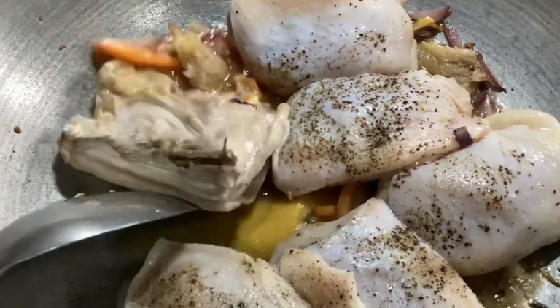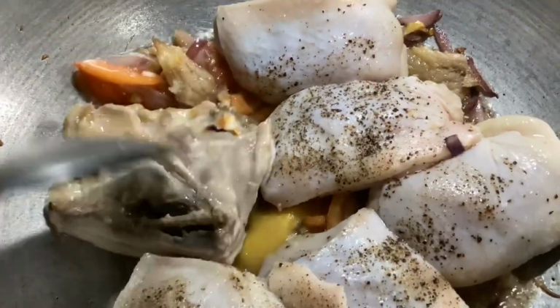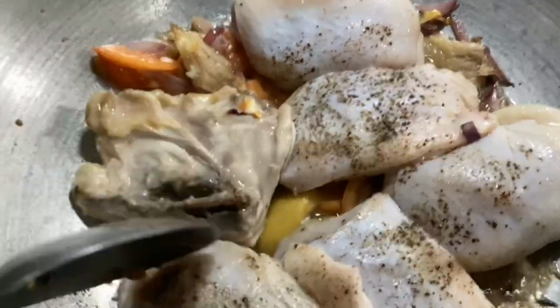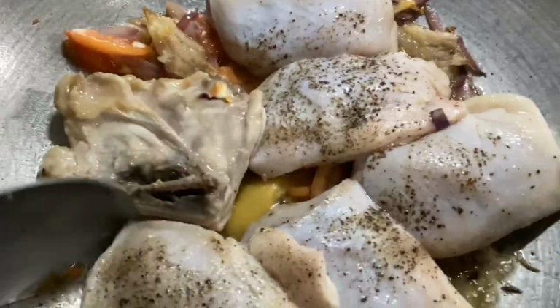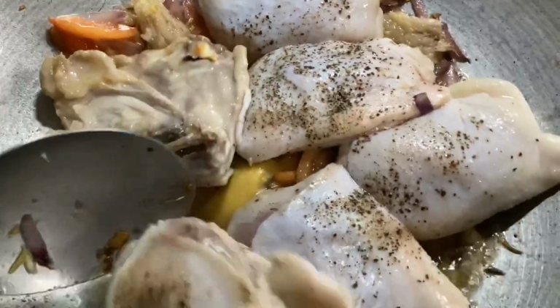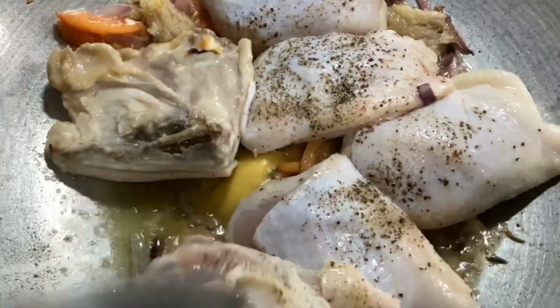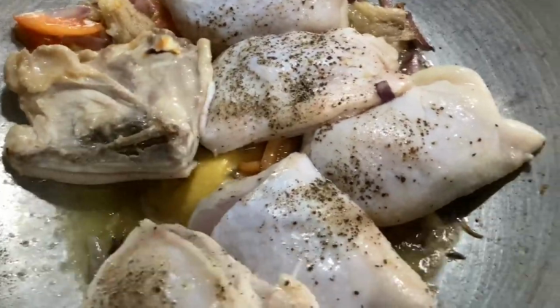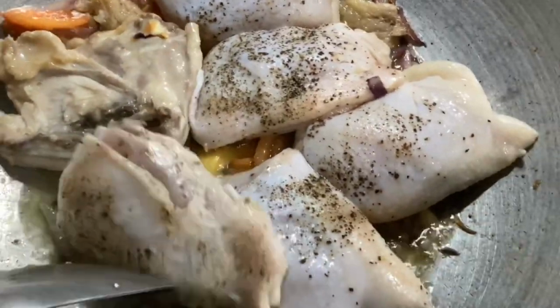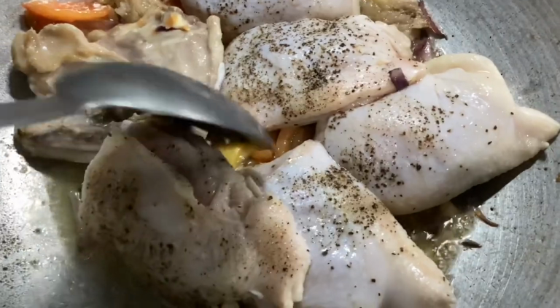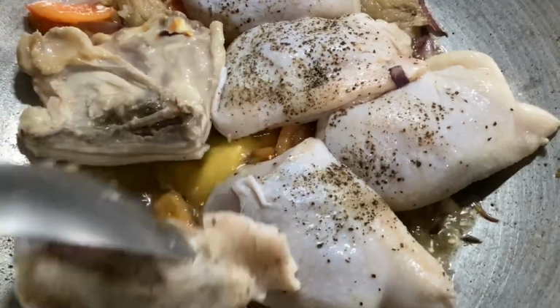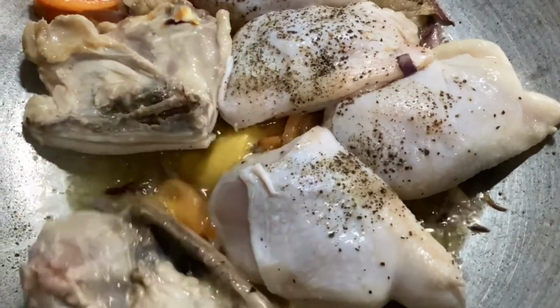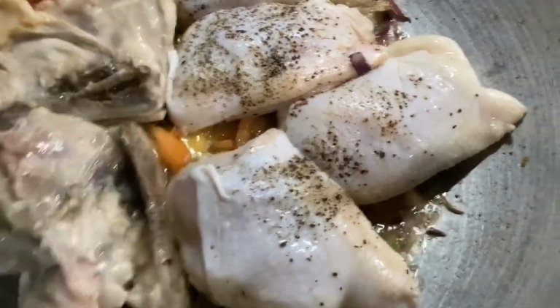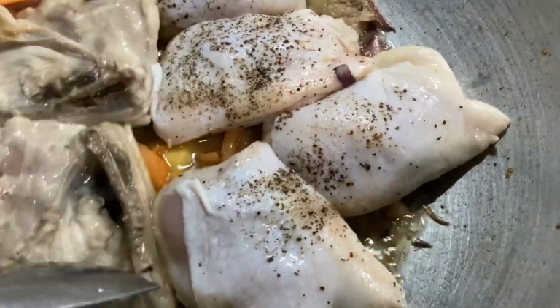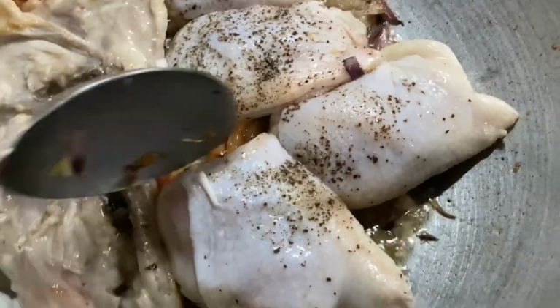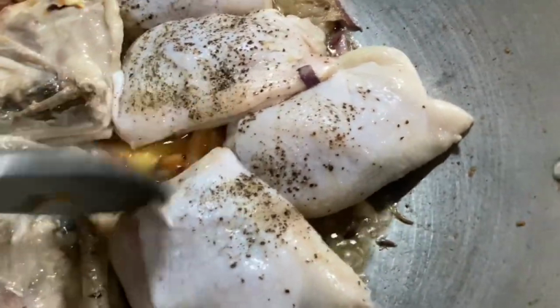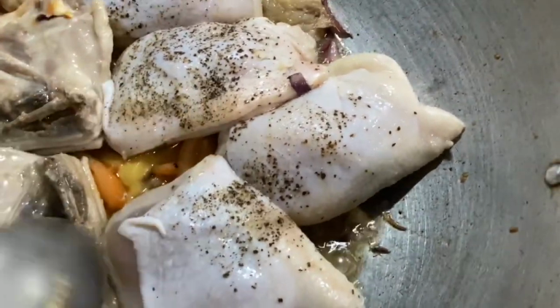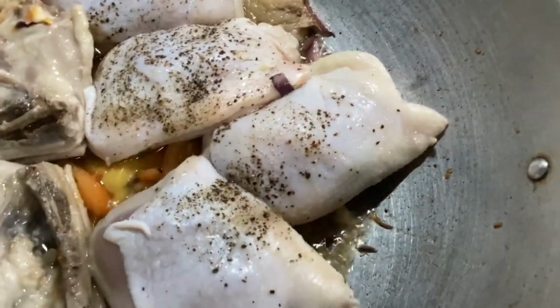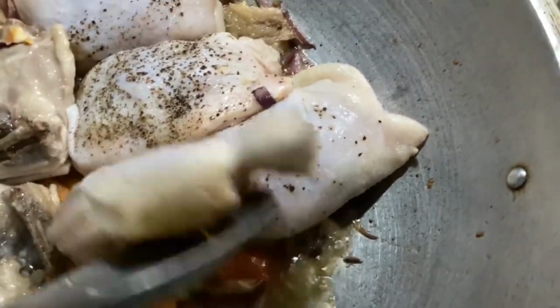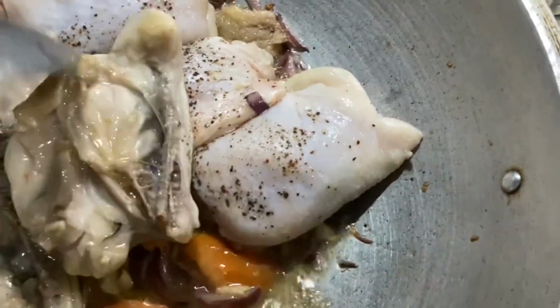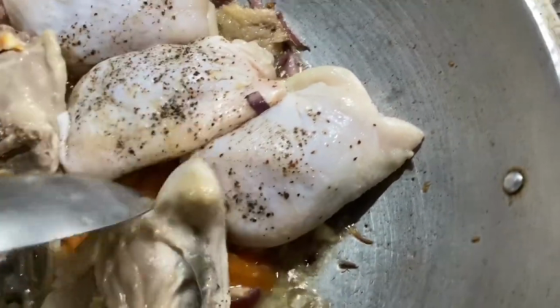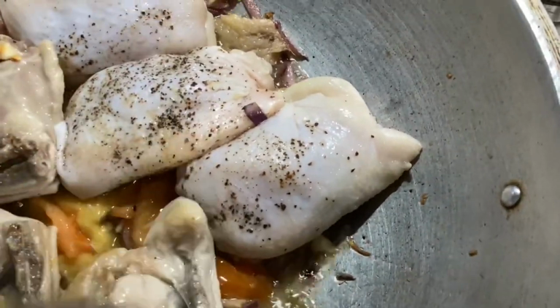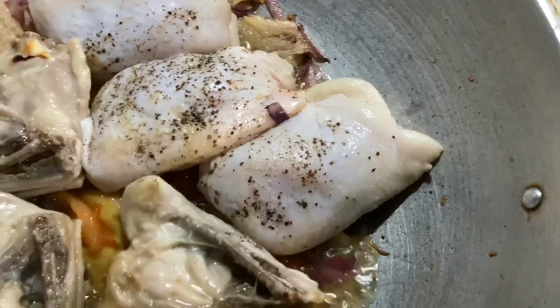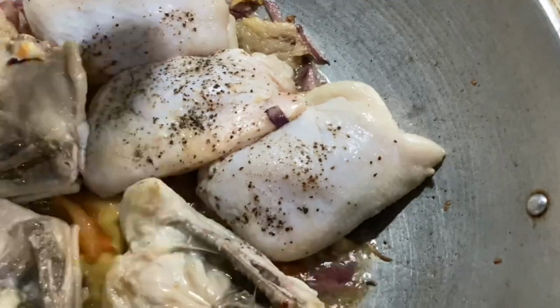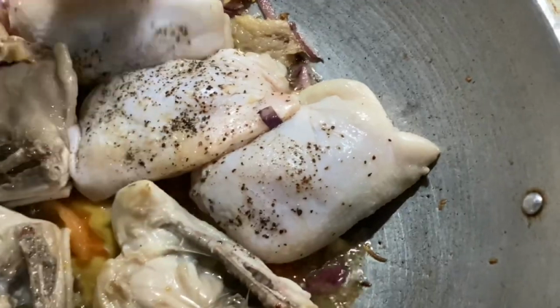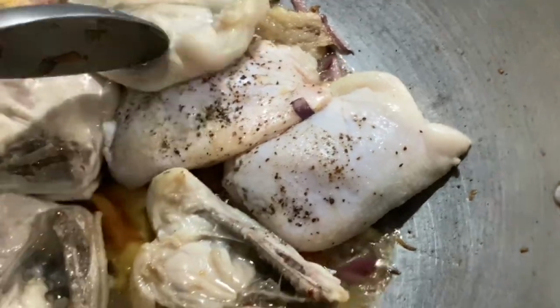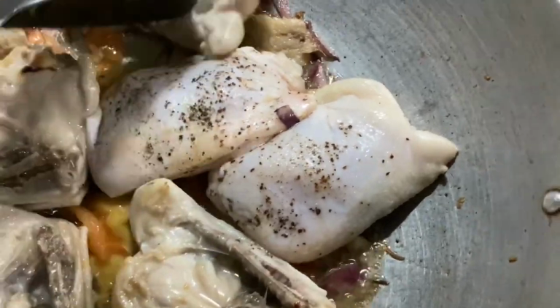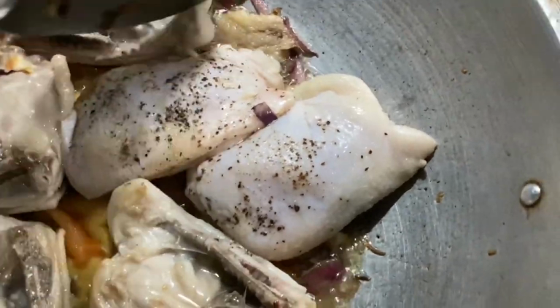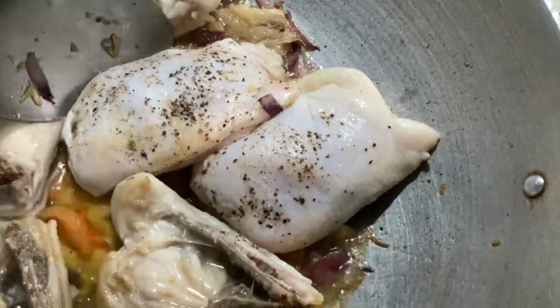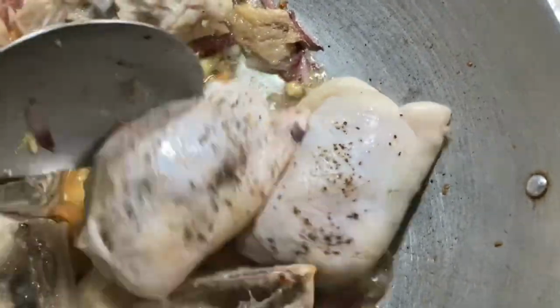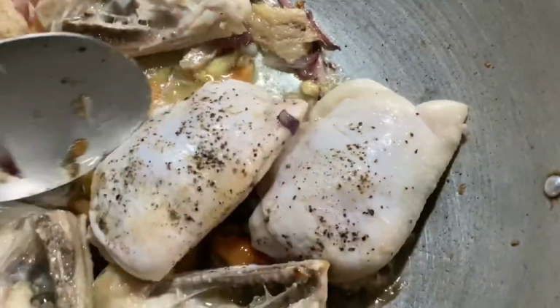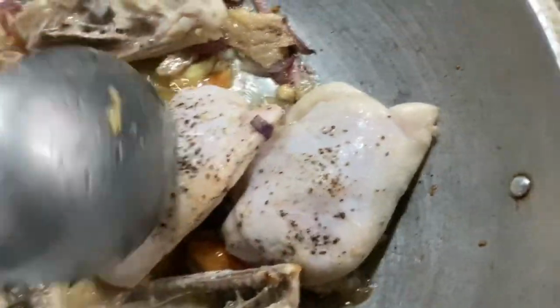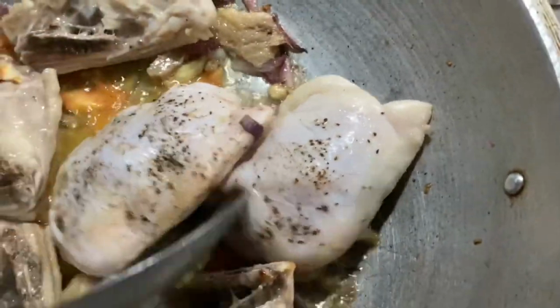That's pretty good. So now let's get ready — put the garlic in the oven. This is probably delicious. It's very delicious.